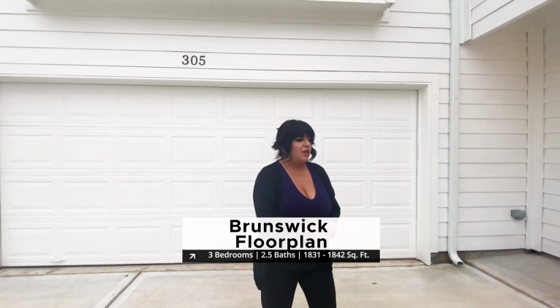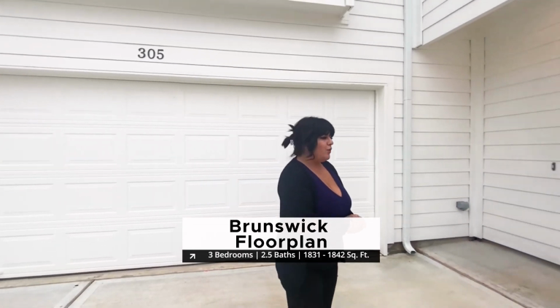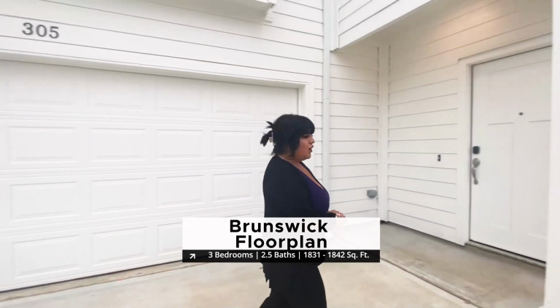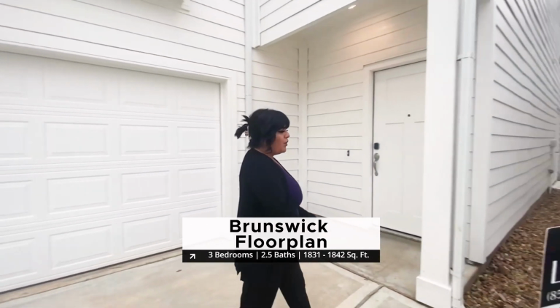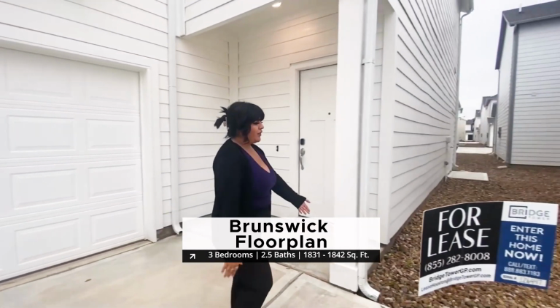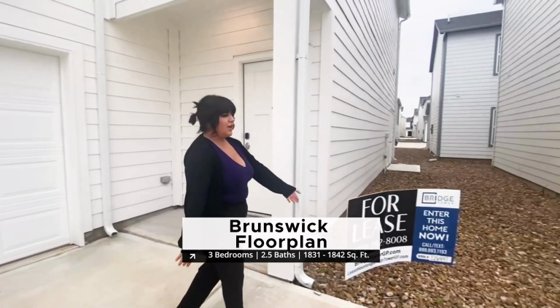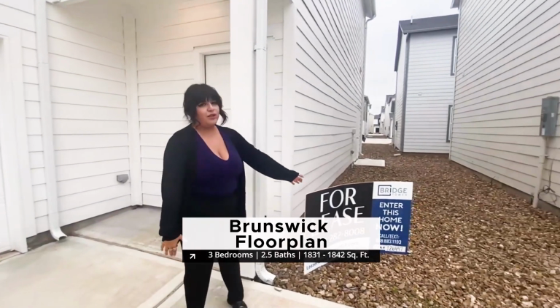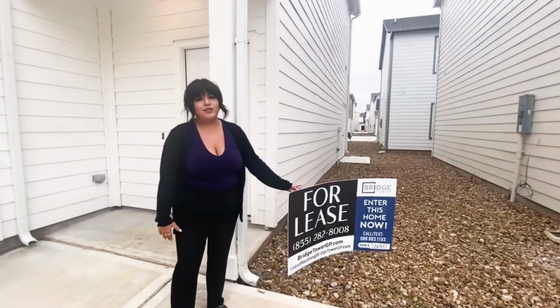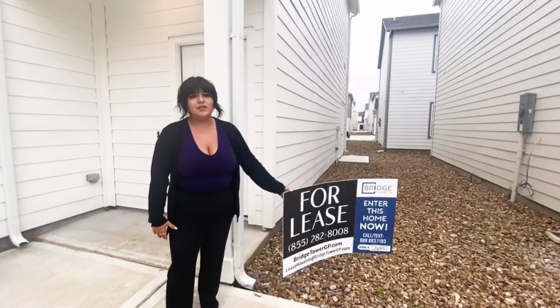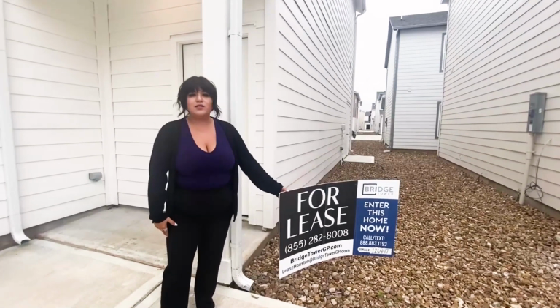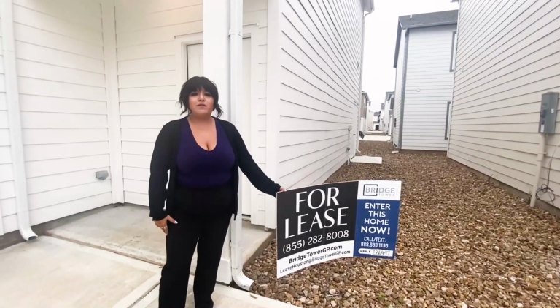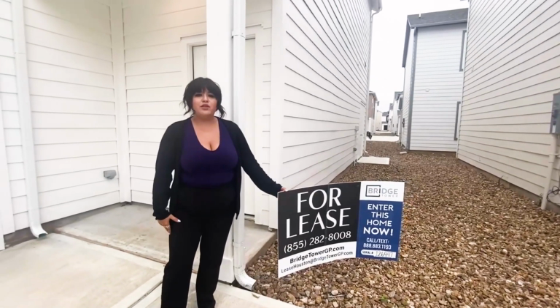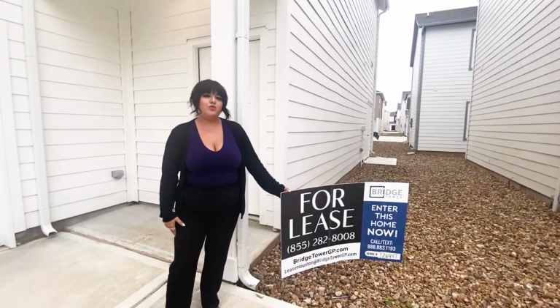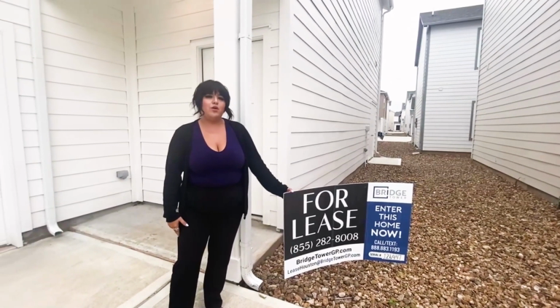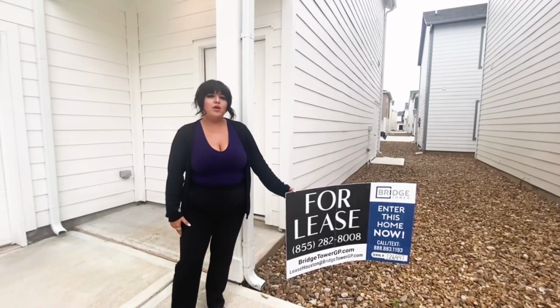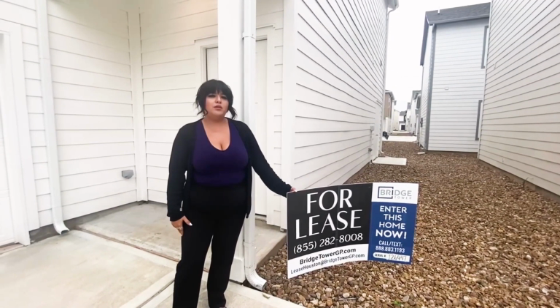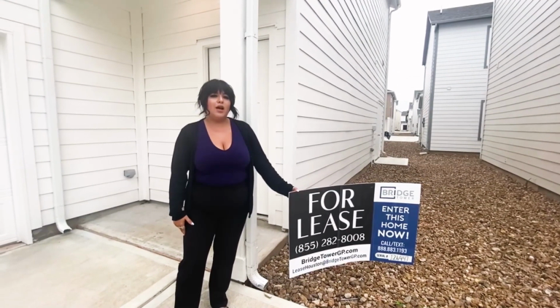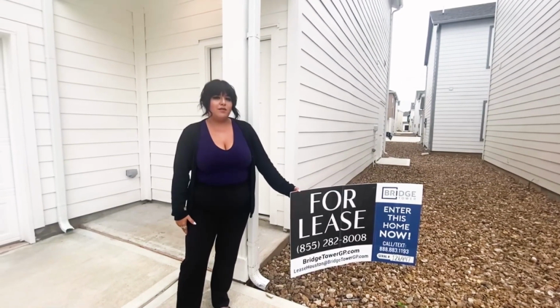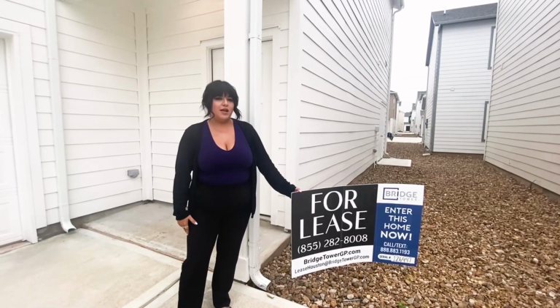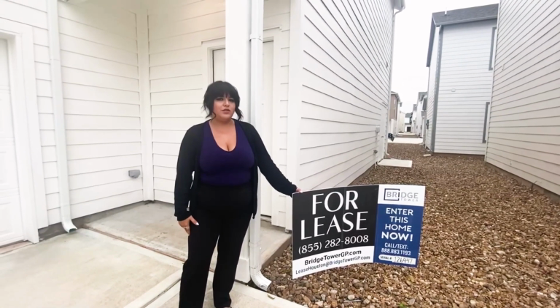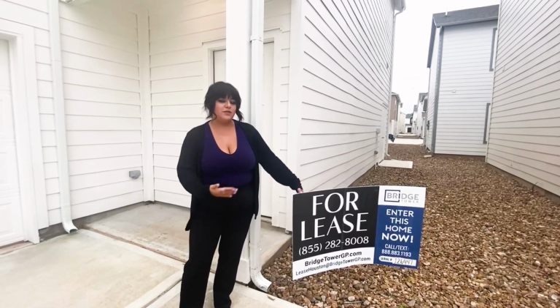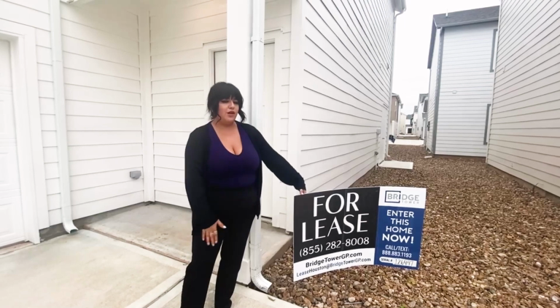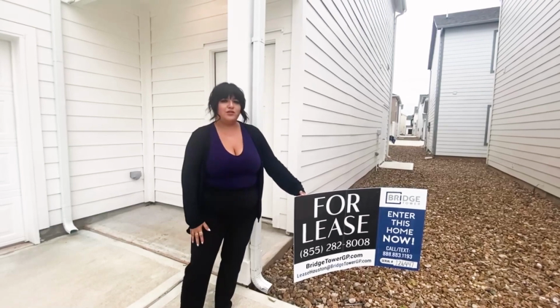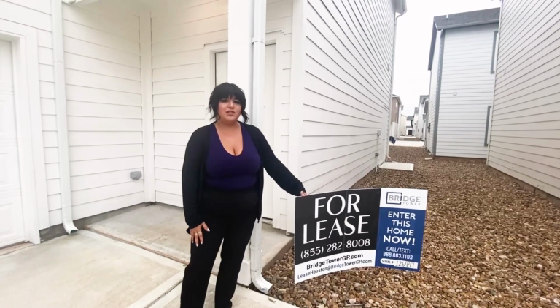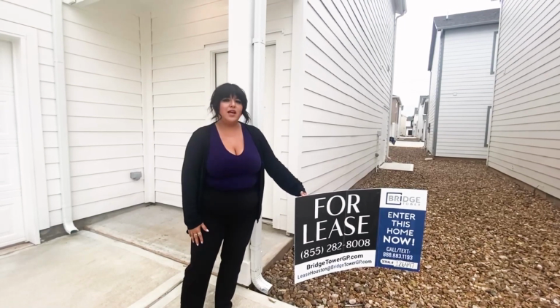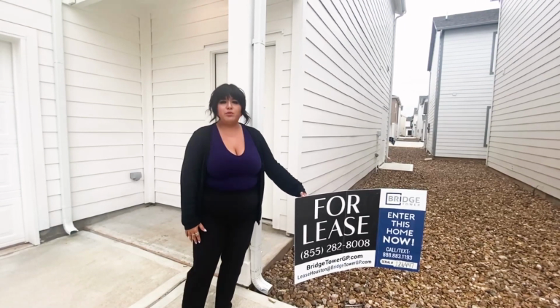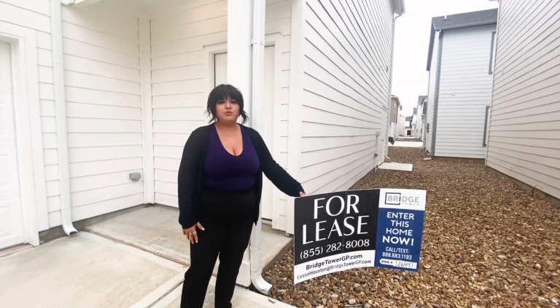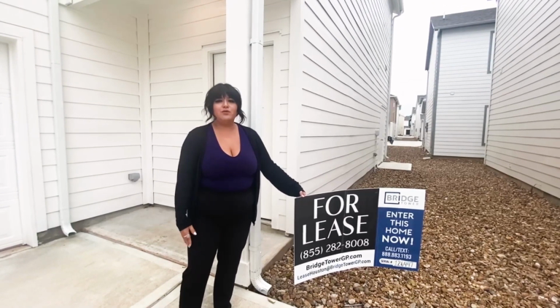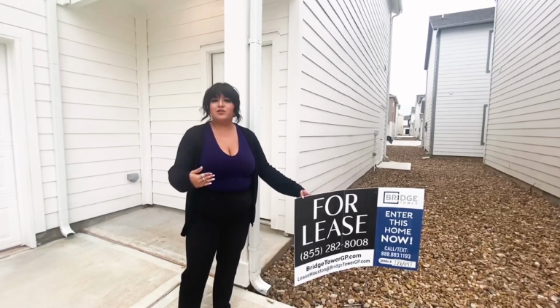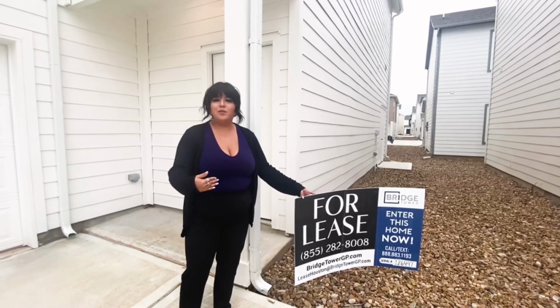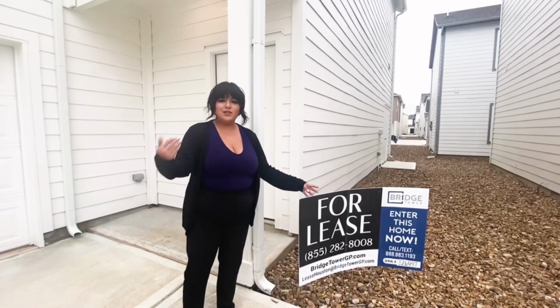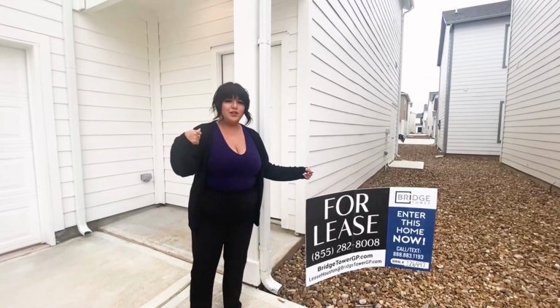If you see a home with this sign out in front, this is just a way for you to come and tour the home outside of office hours. You simply follow the instructions and it will provide you with the code to enter the home. Let's go take a look.